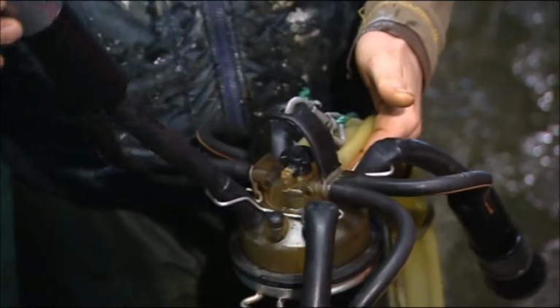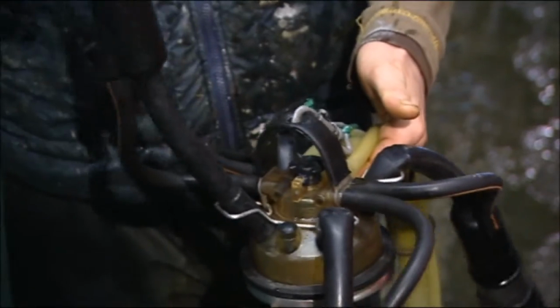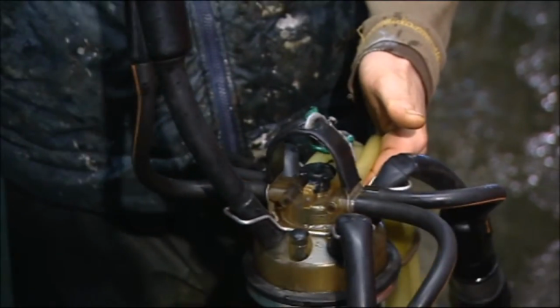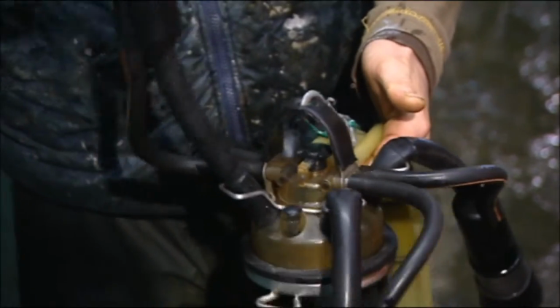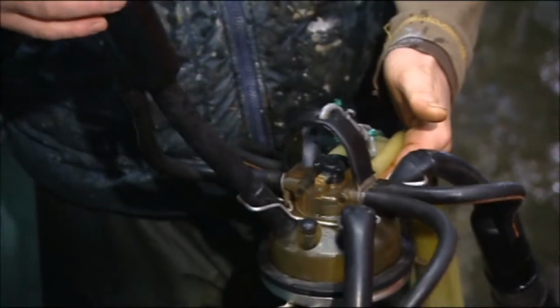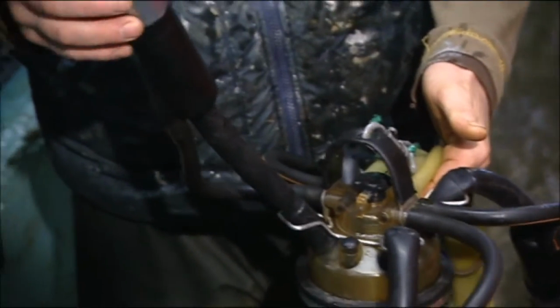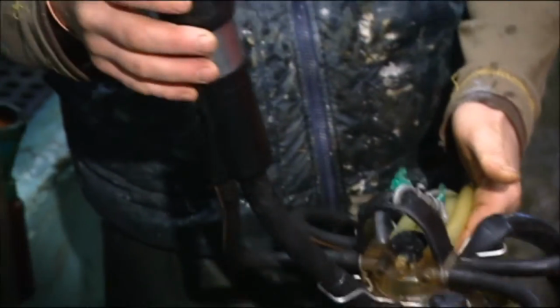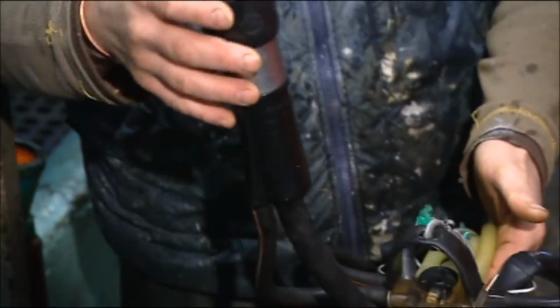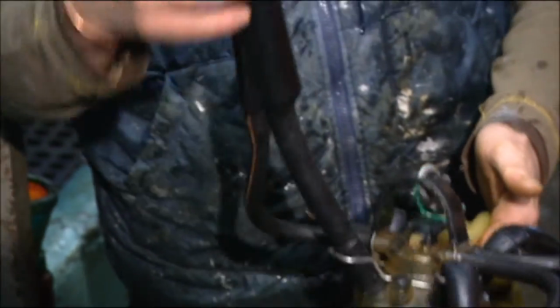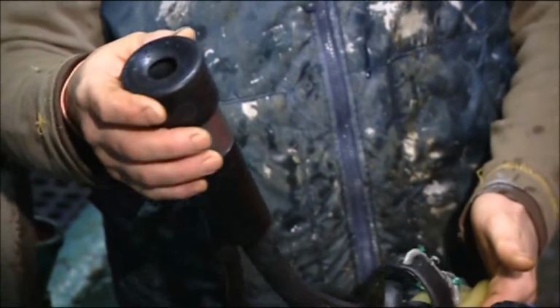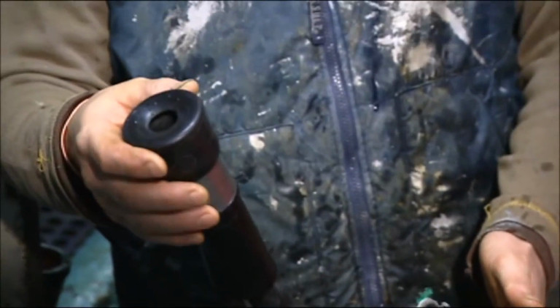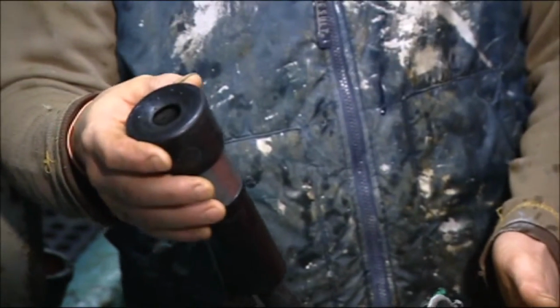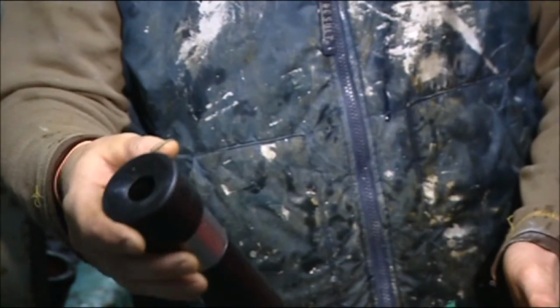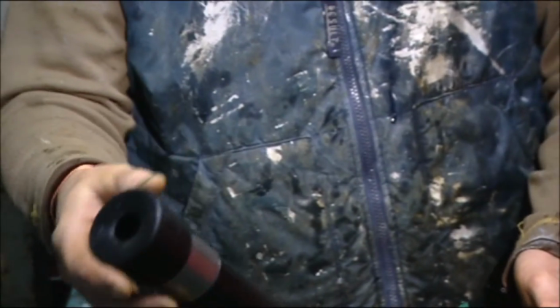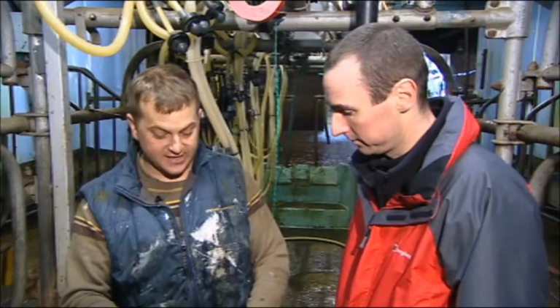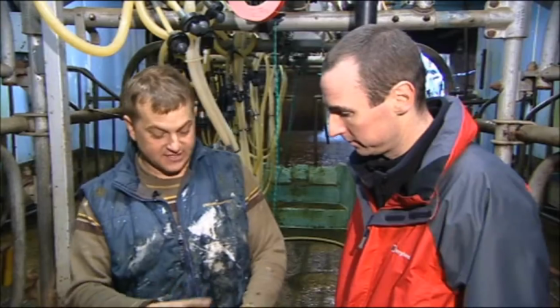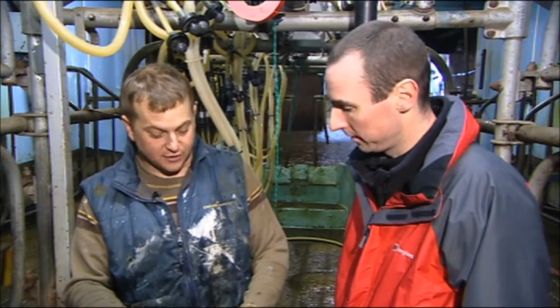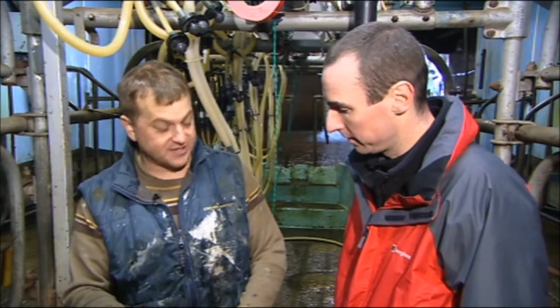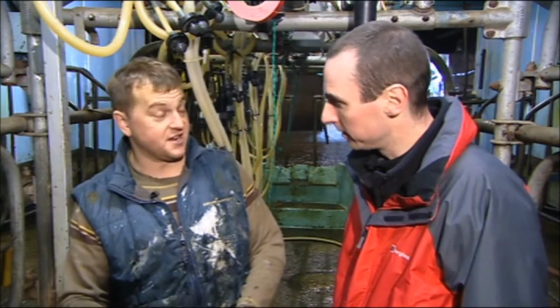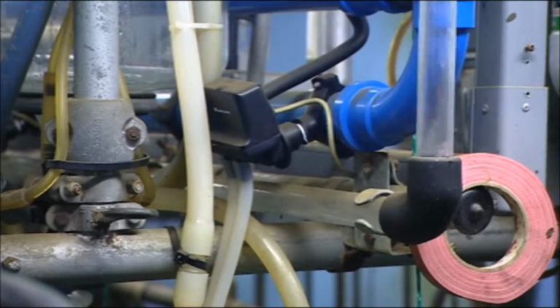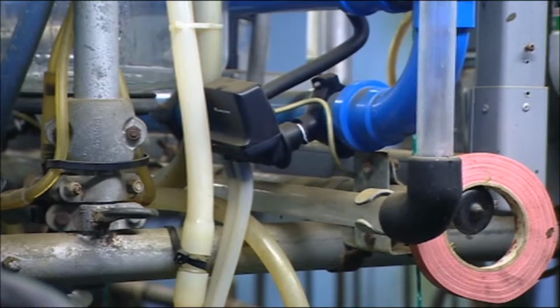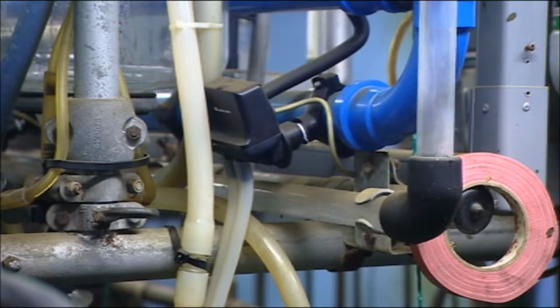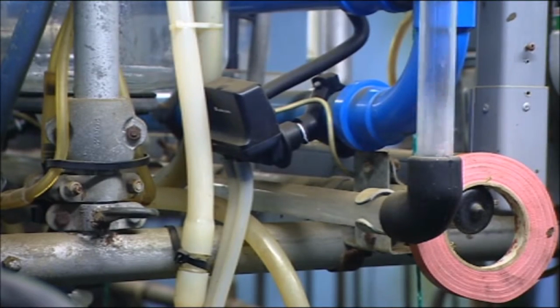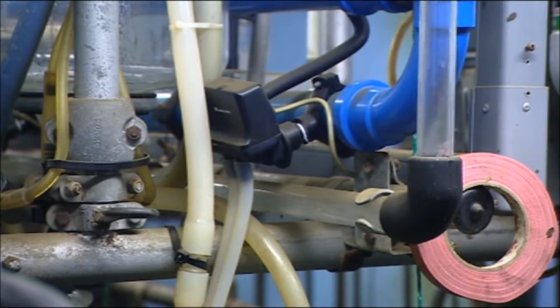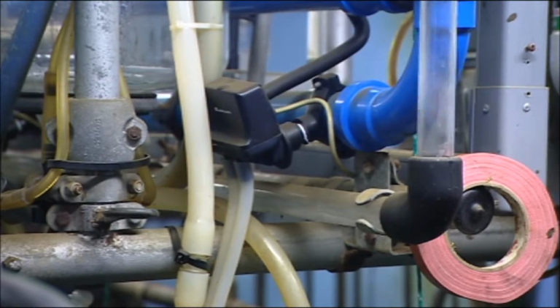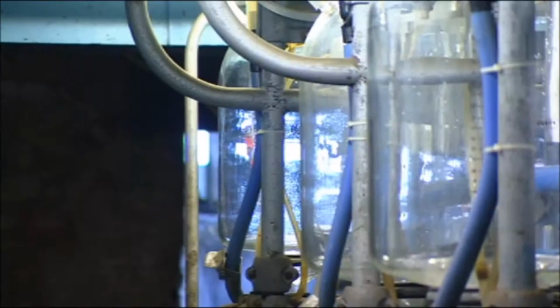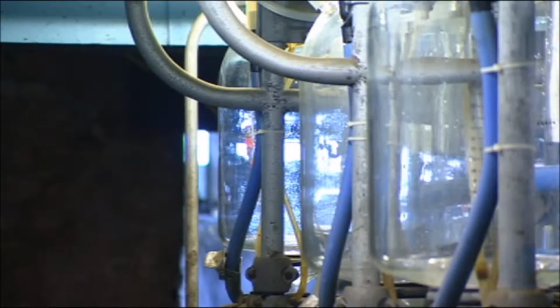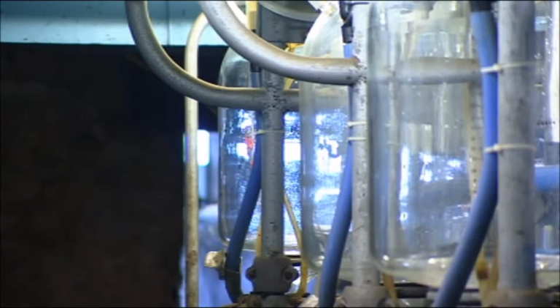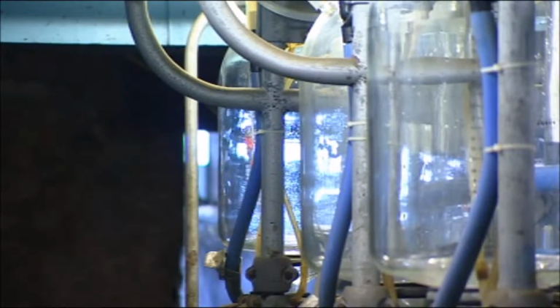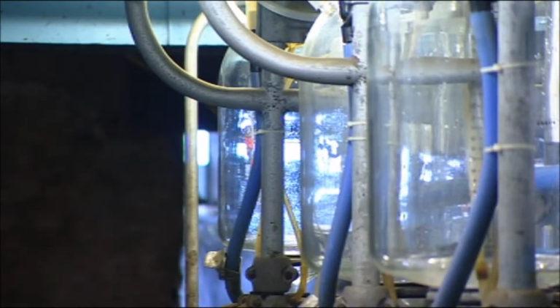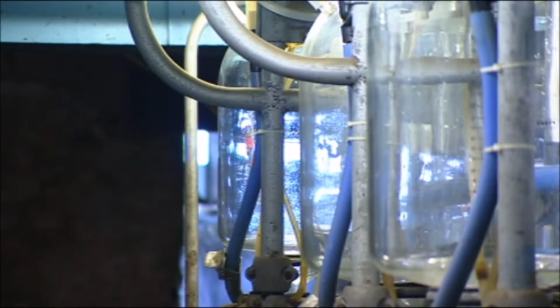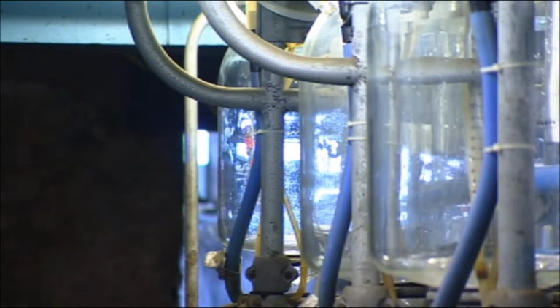Everything's mechanical now. Clearly, we're no longer milking cows by hand, otherwise we'd be there all day. And this technology hasn't changed from the 1940s, 50s when it was developed. You can probably get 50 pints off a cow a day.